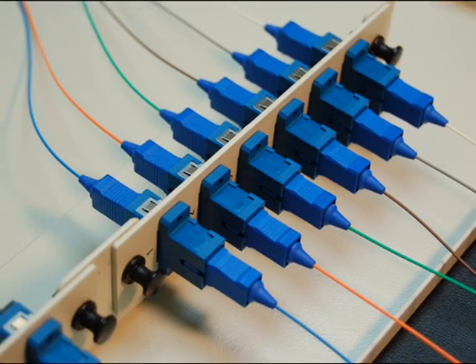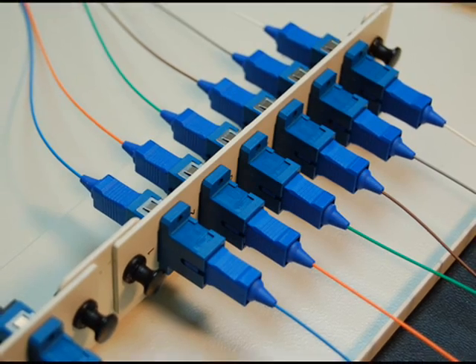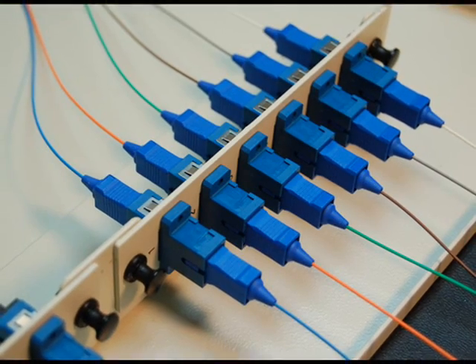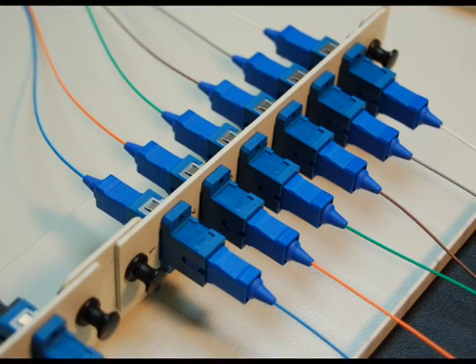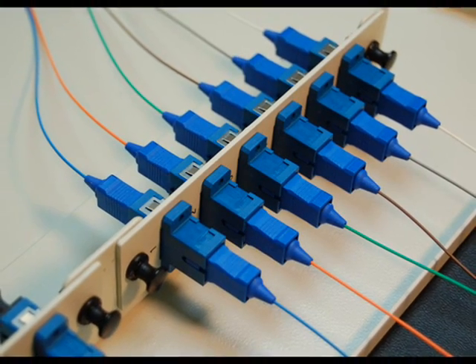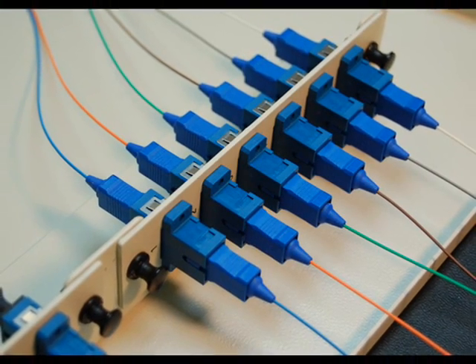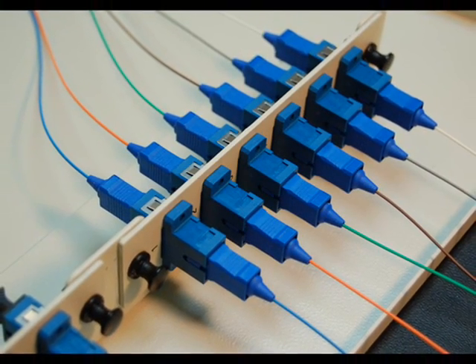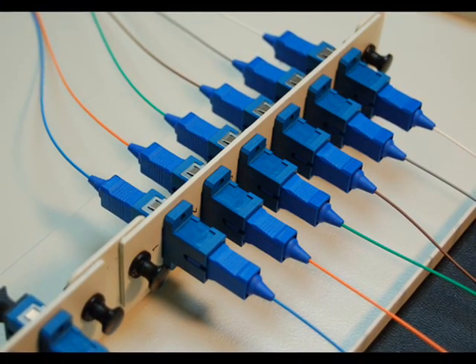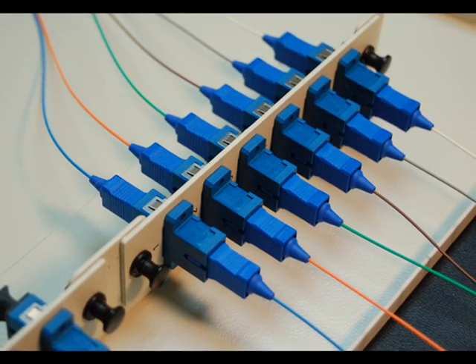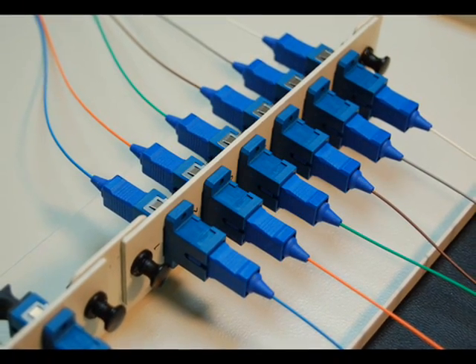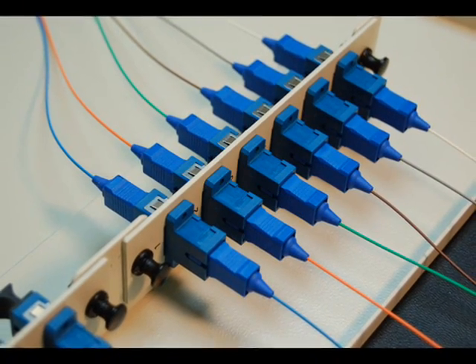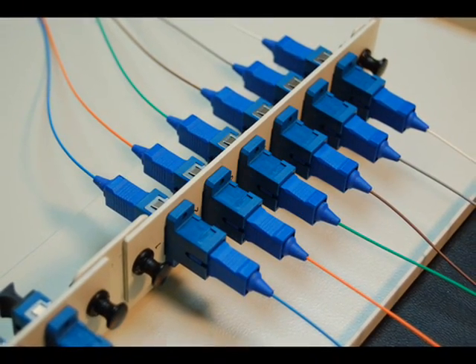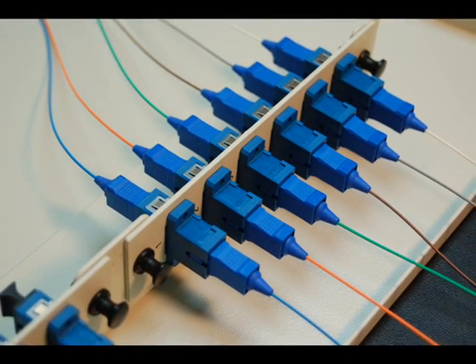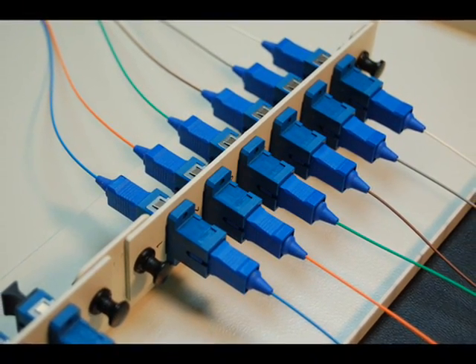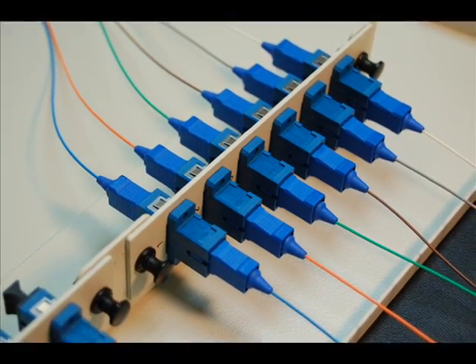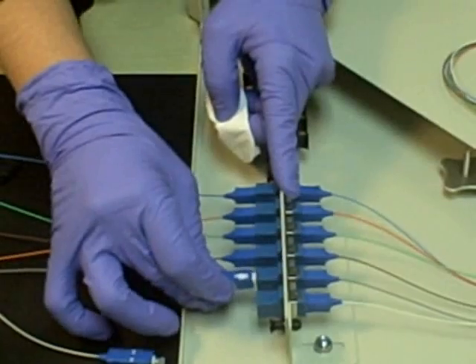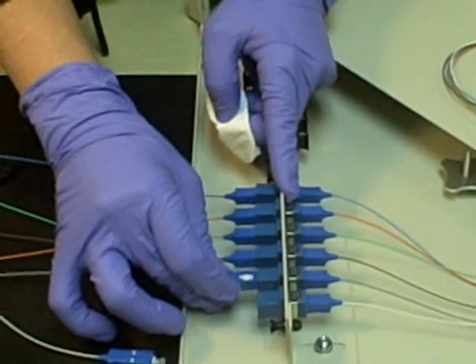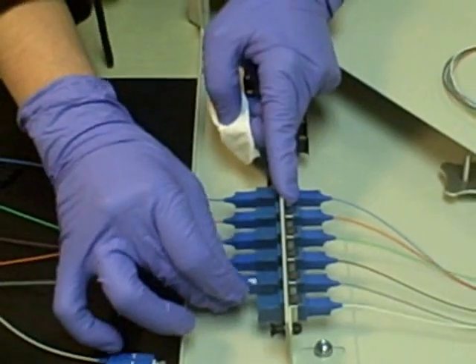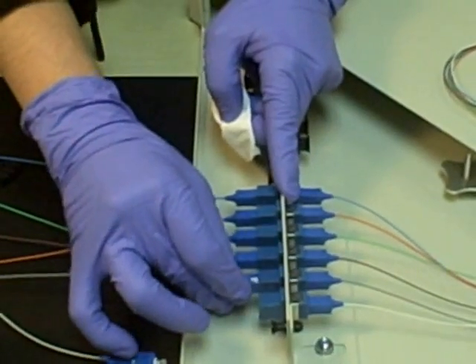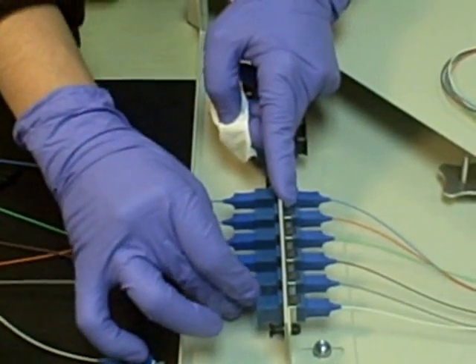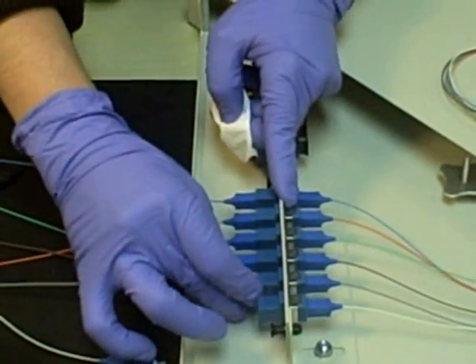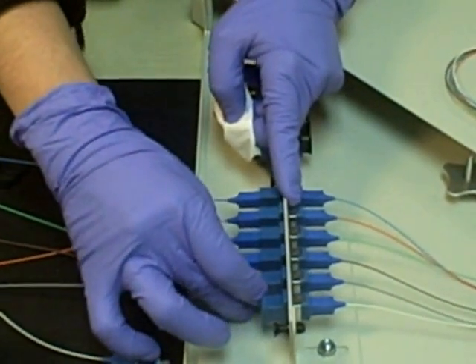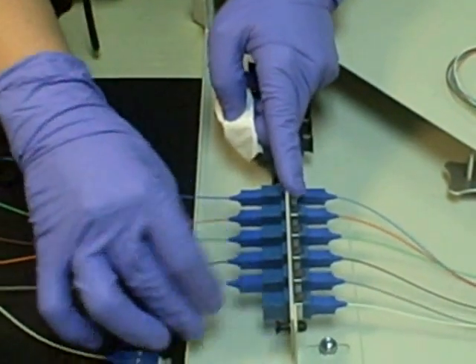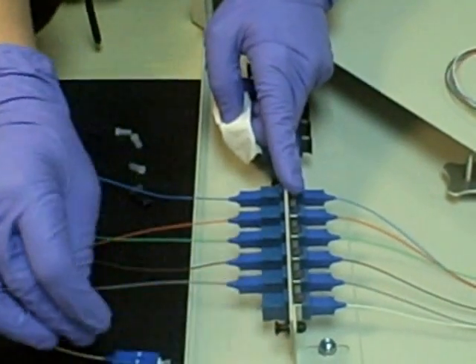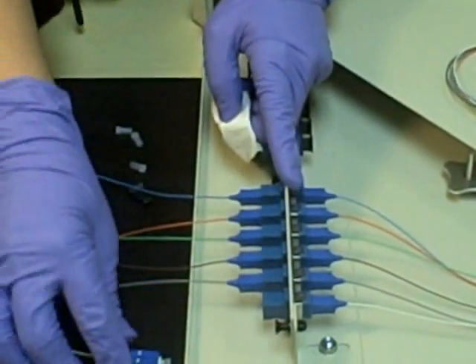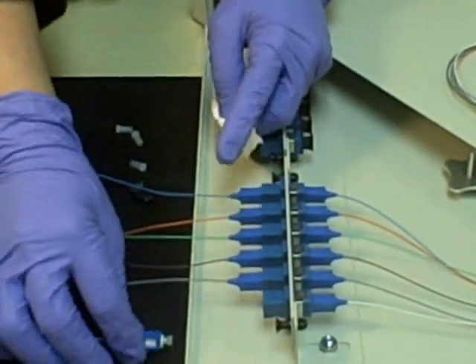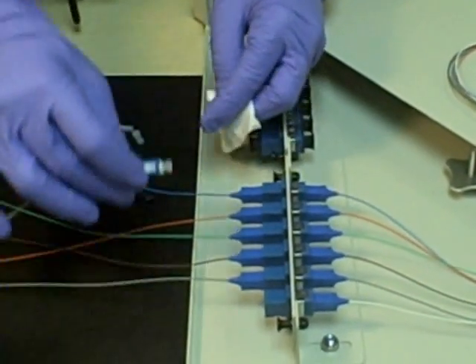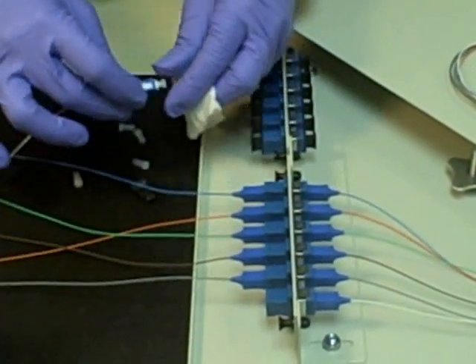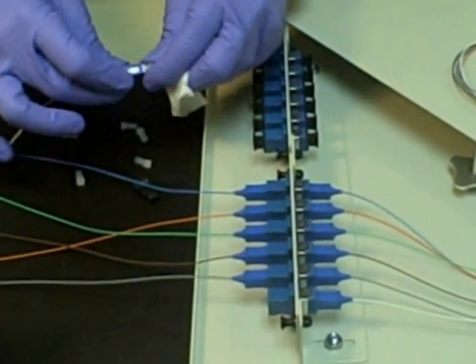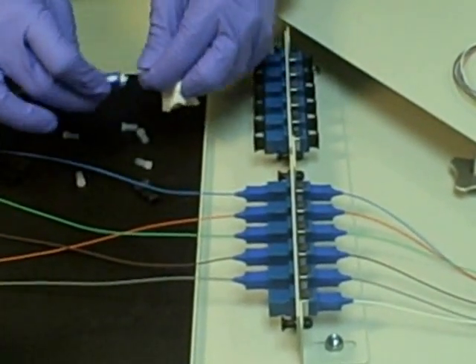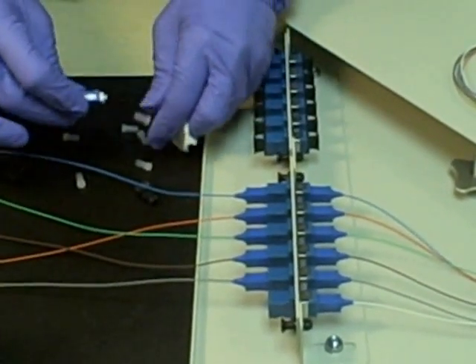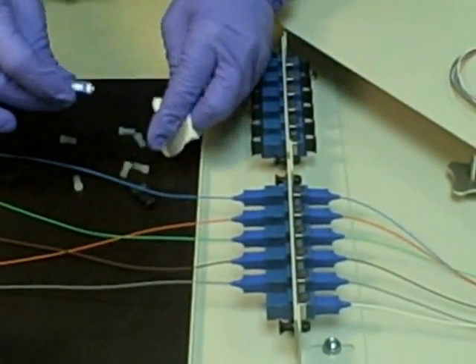Before mating a connector in the network, make sure both connectors have been cleaned. A contaminated connector will transfer contamination to another in the mating process.